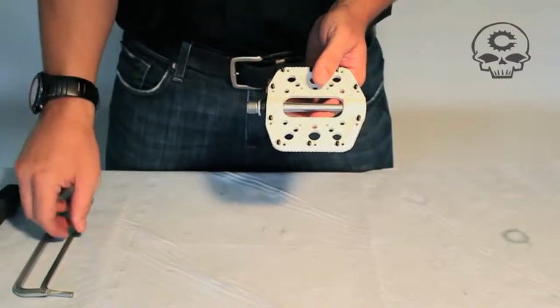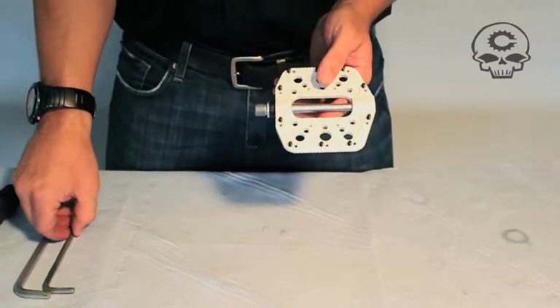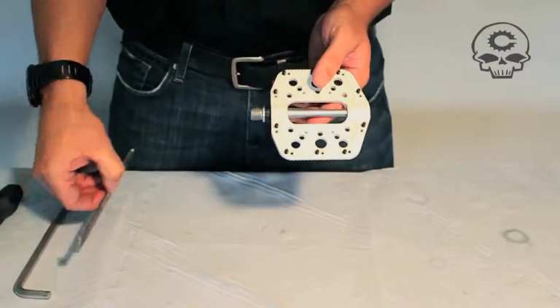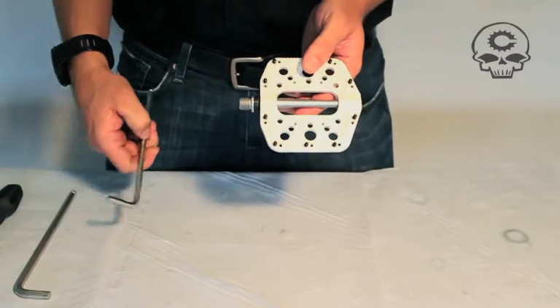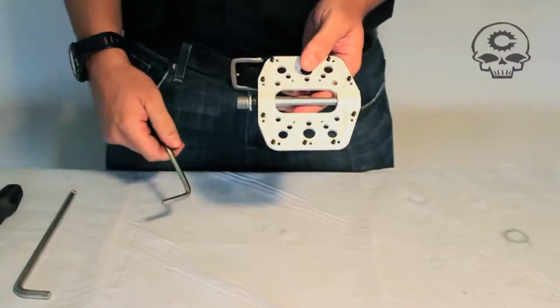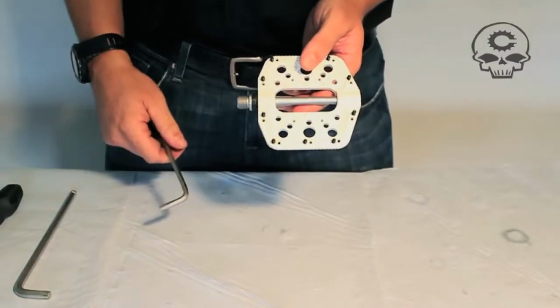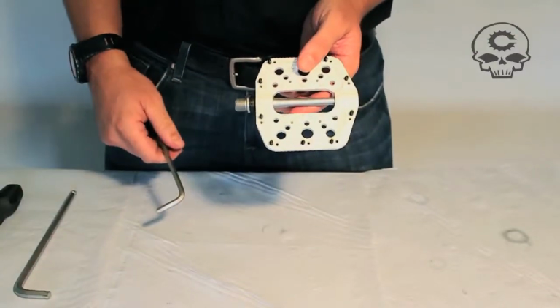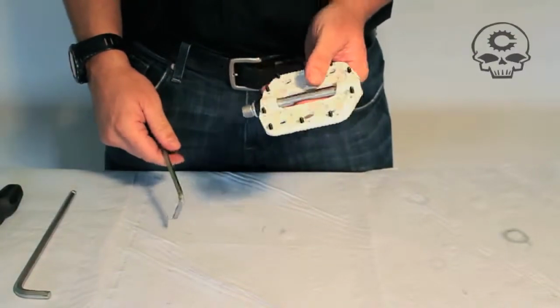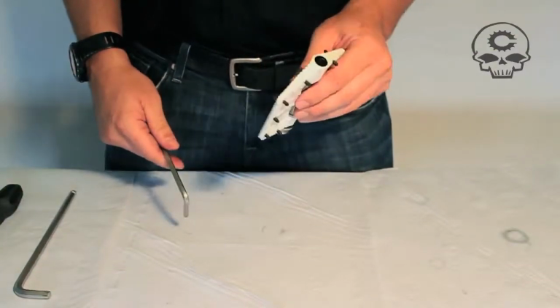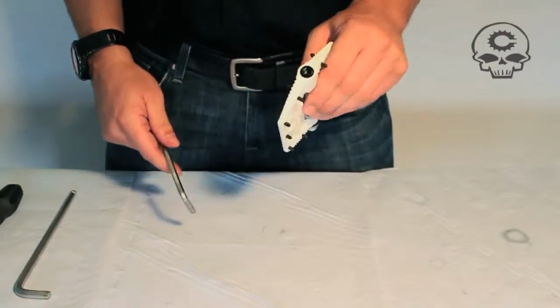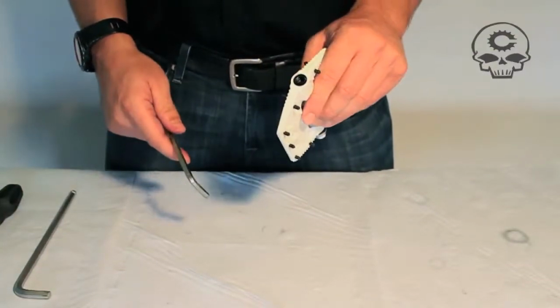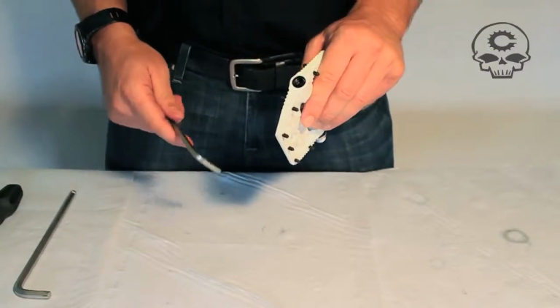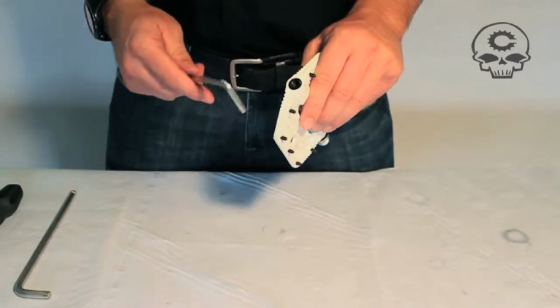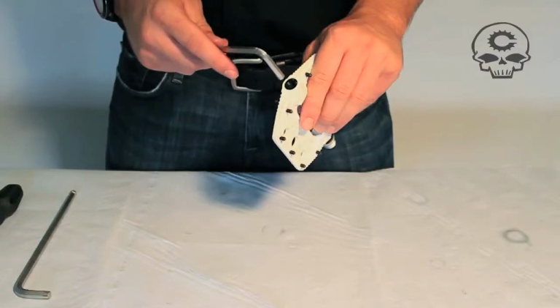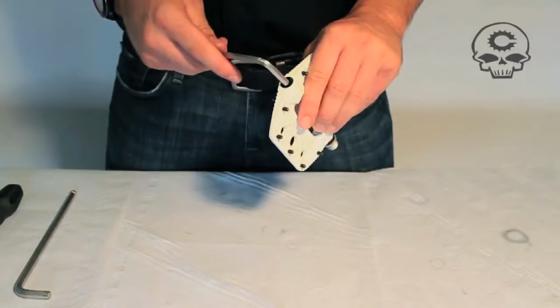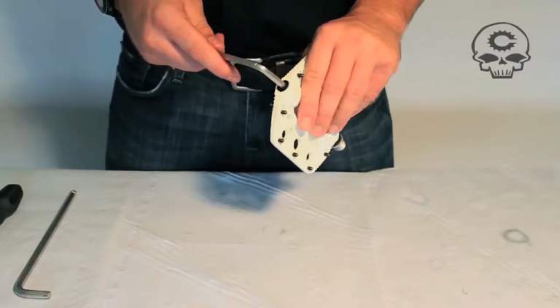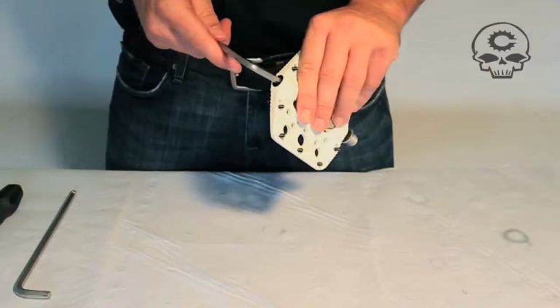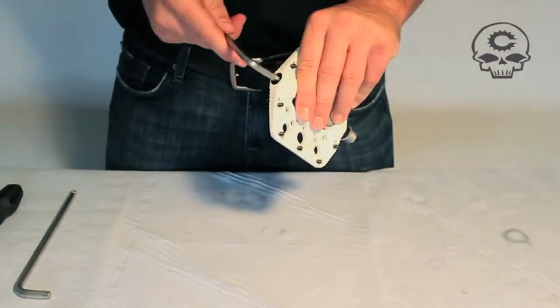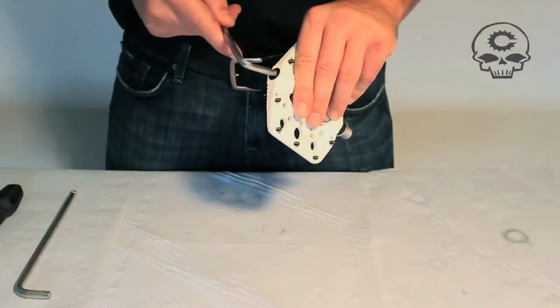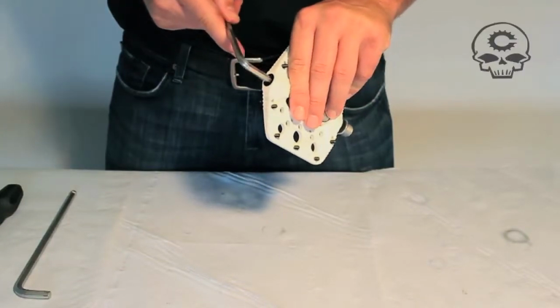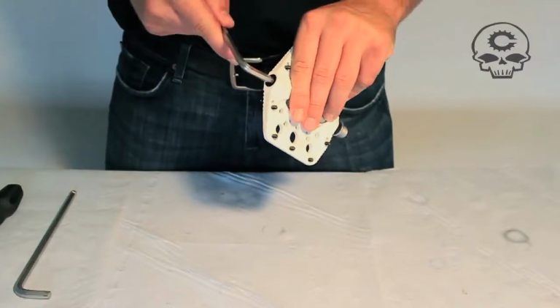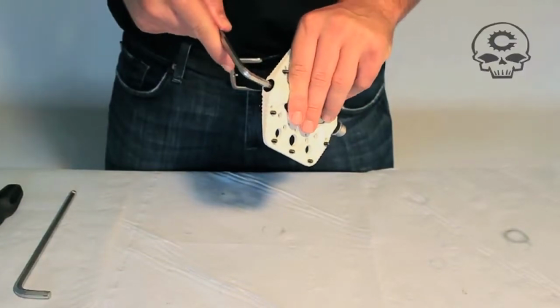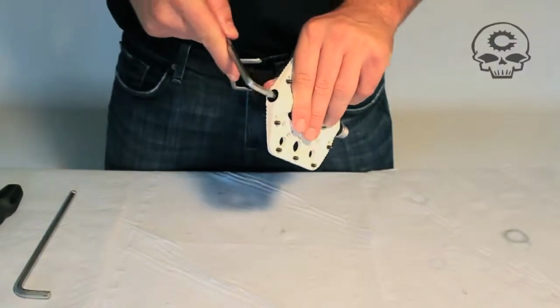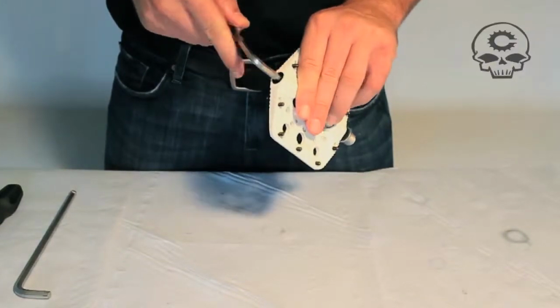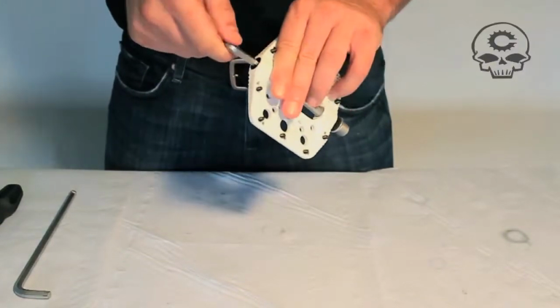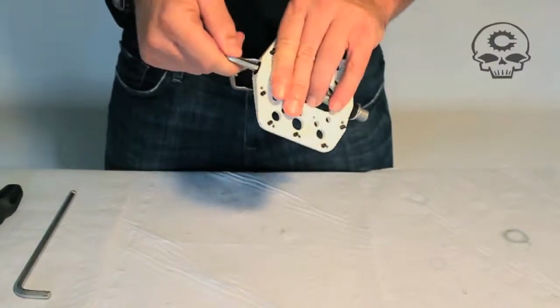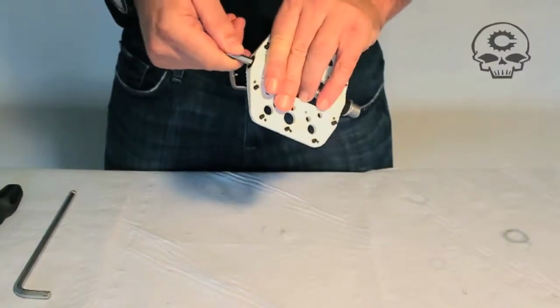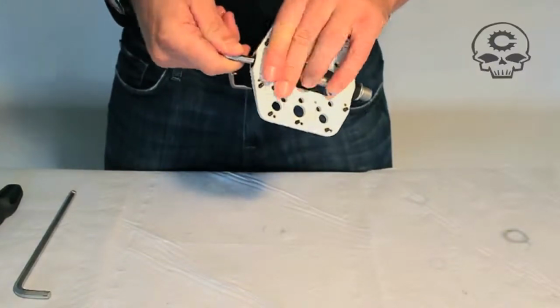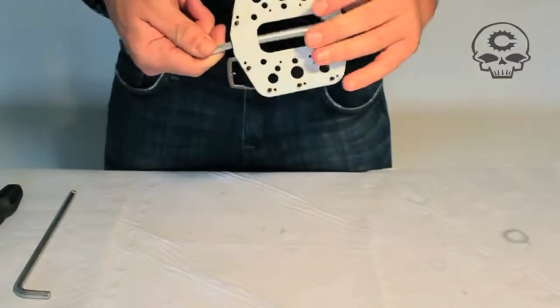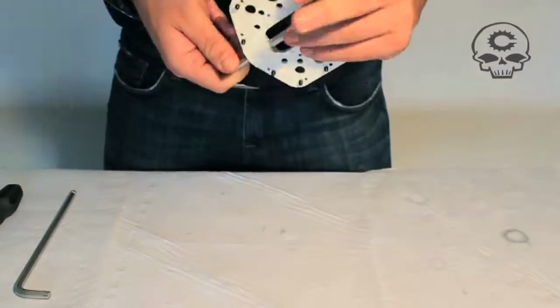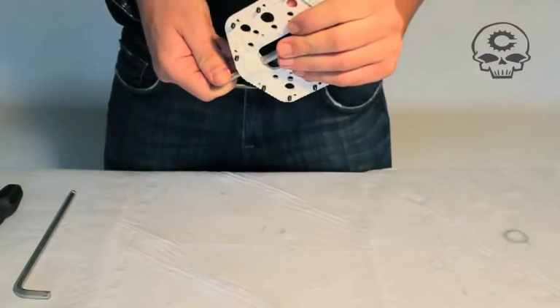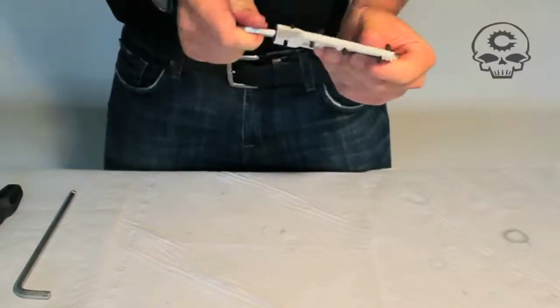So to take your pedal apart, you need to take your cap off with your 6. You can just hold the pedal body and do that.